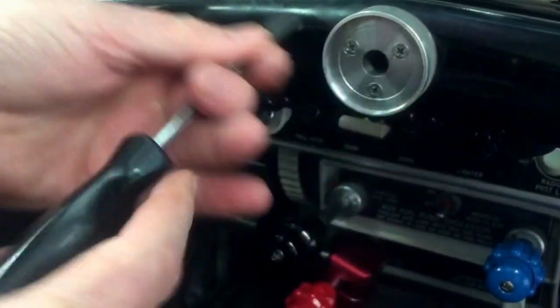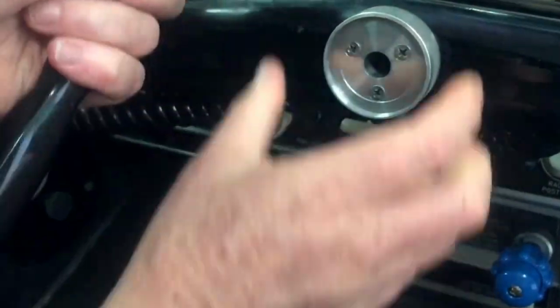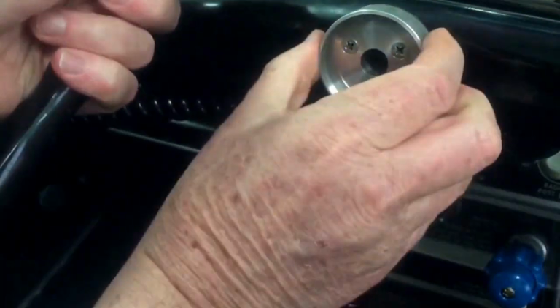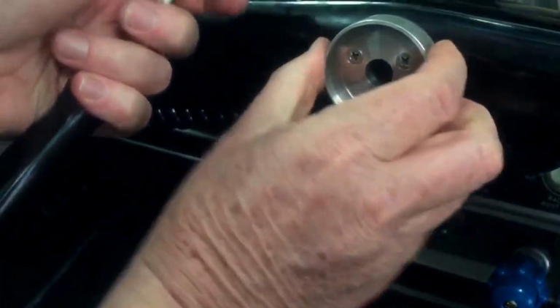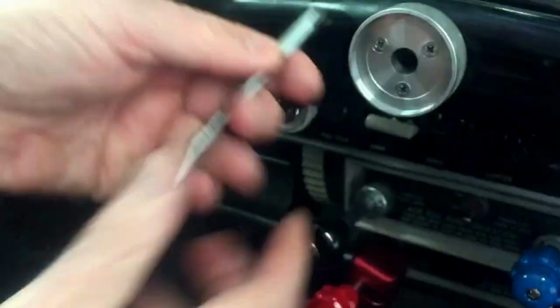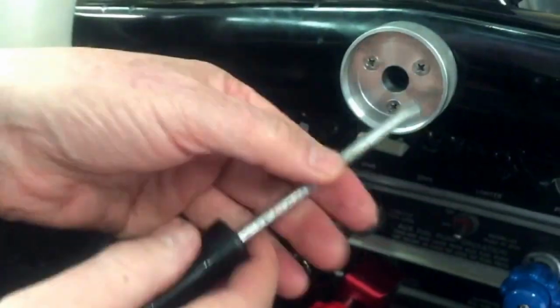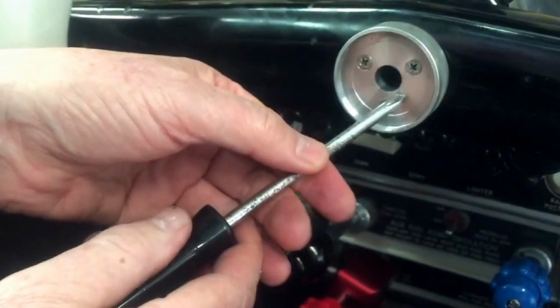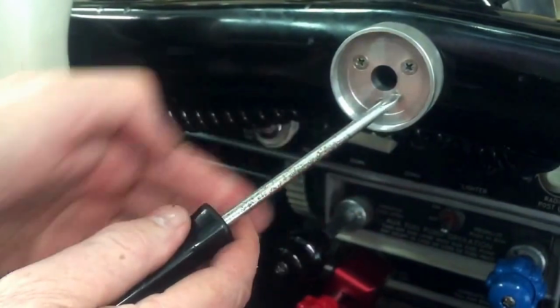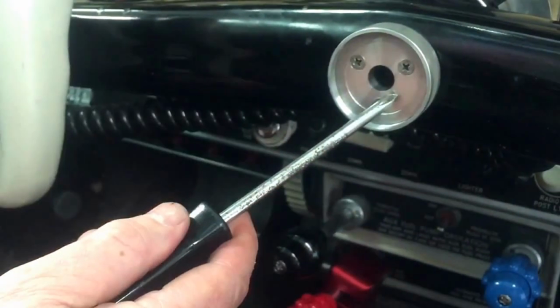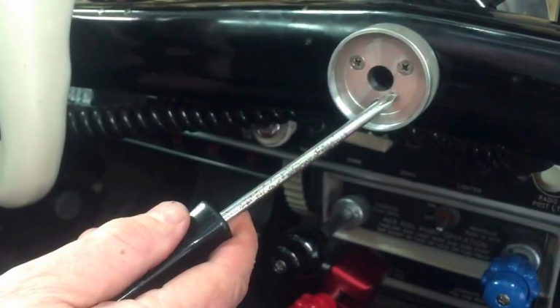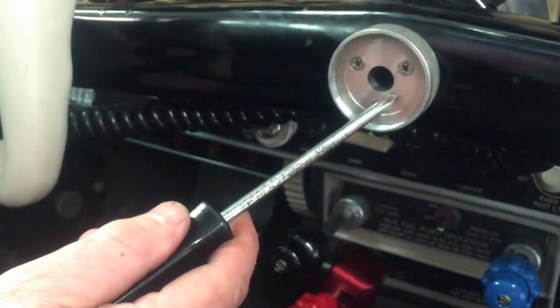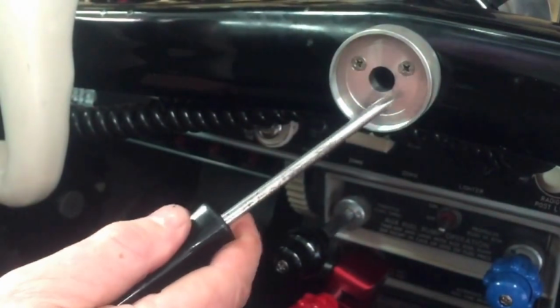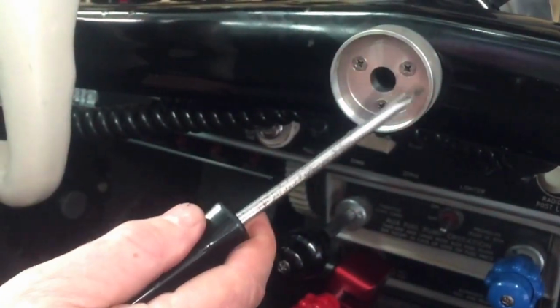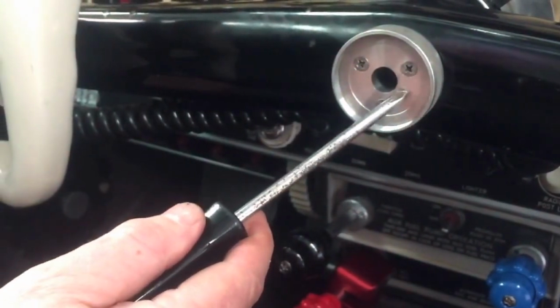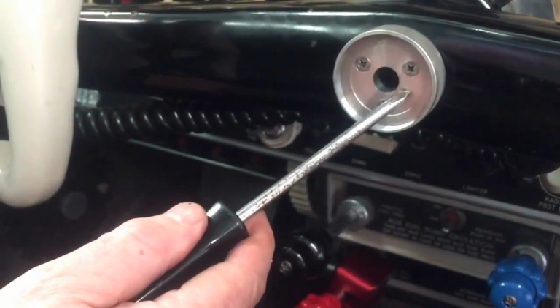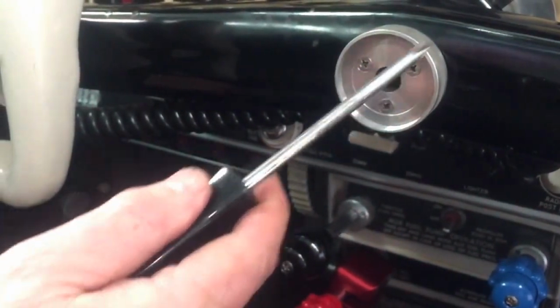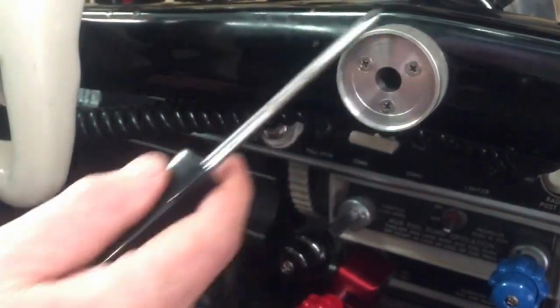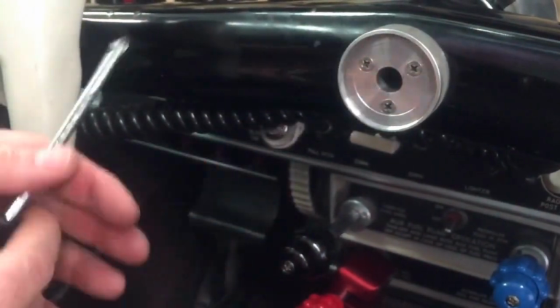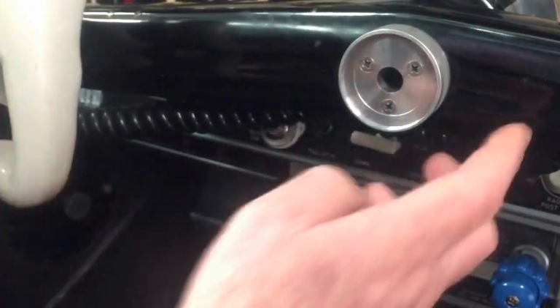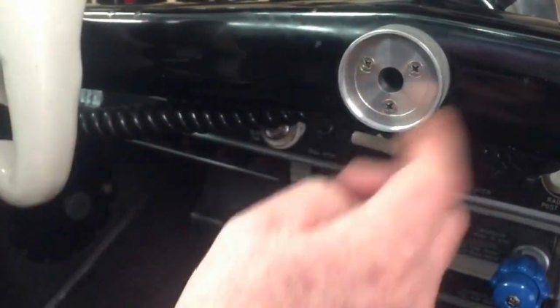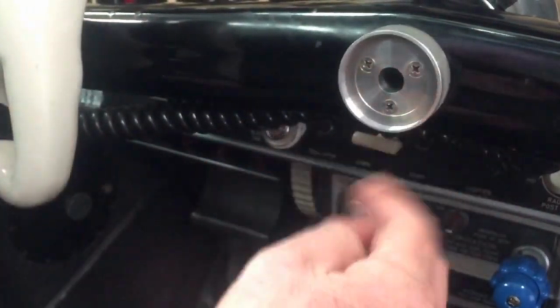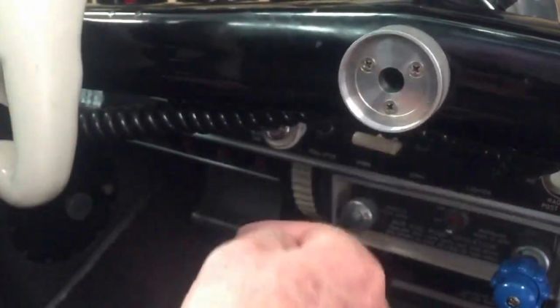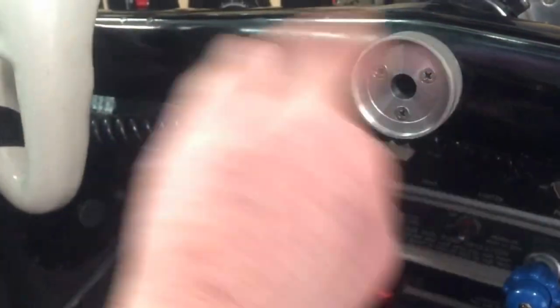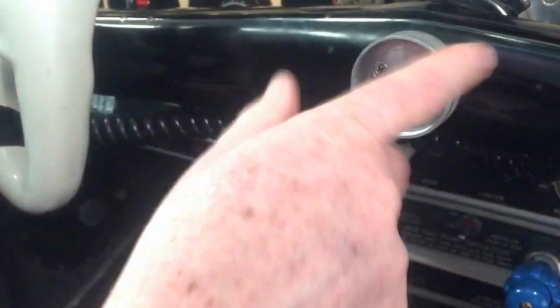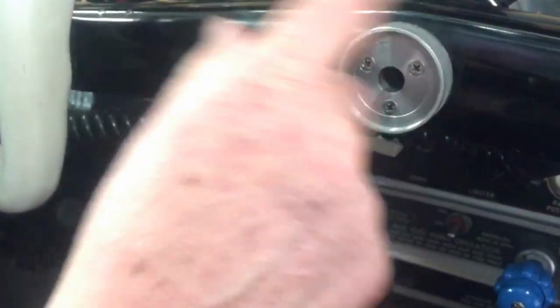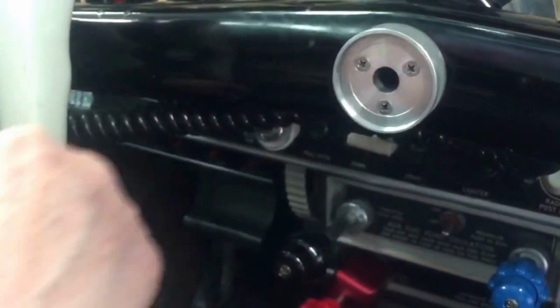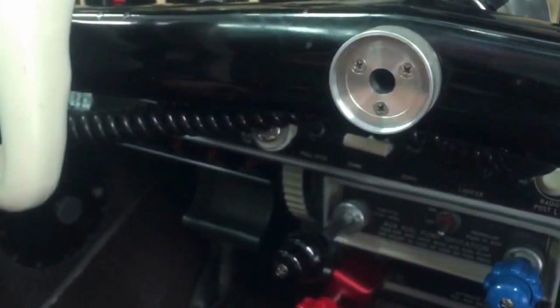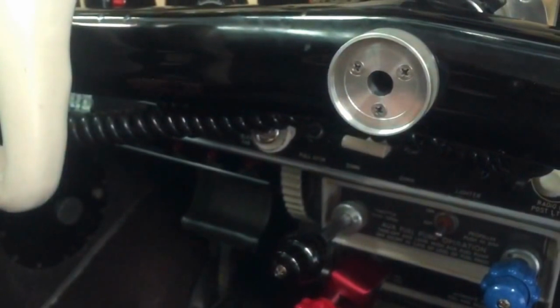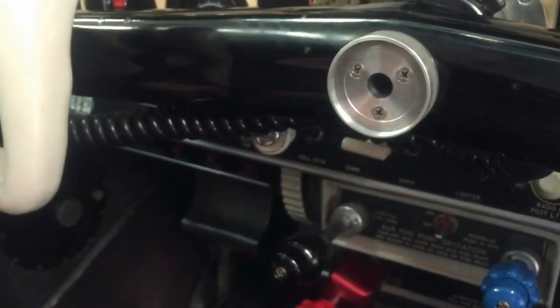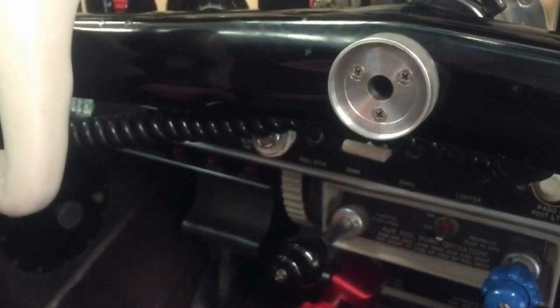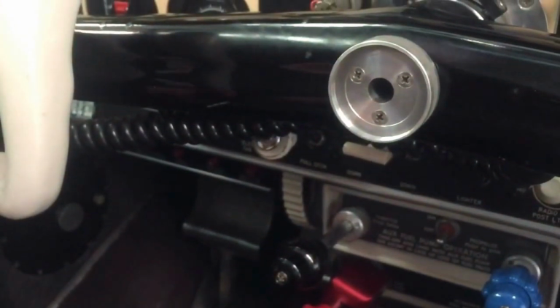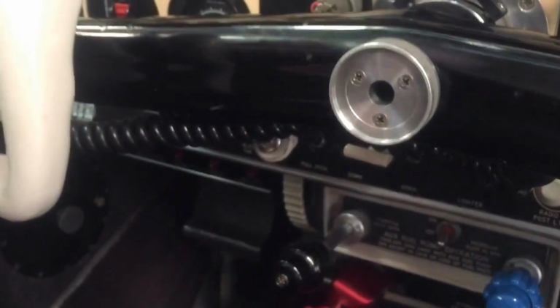There we go. This part is fixed to the control arm; this part is free to rotate.